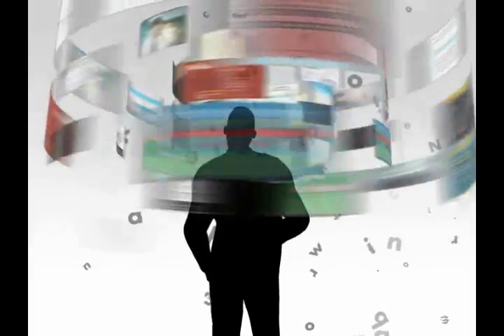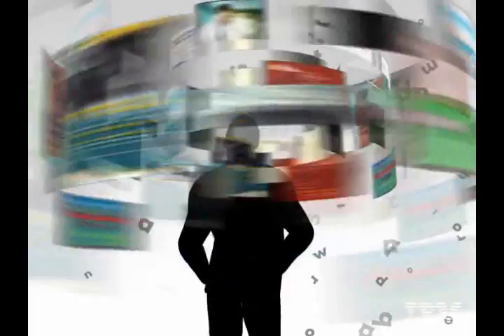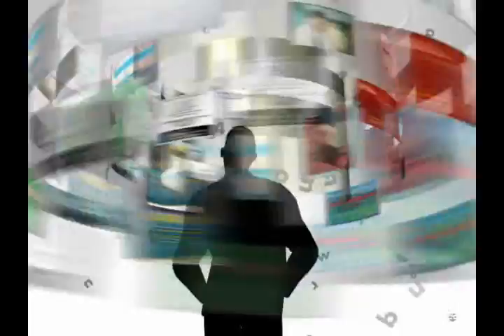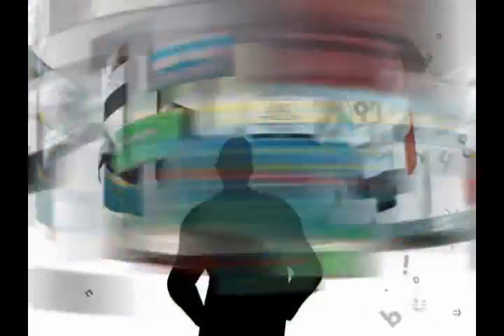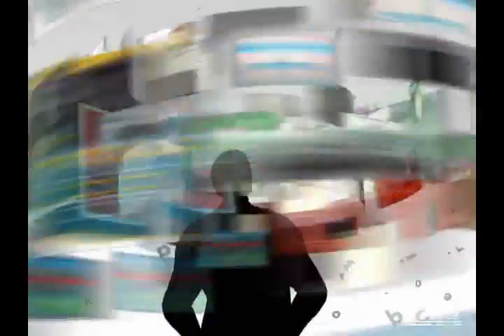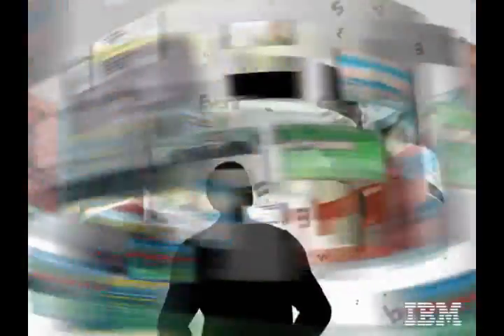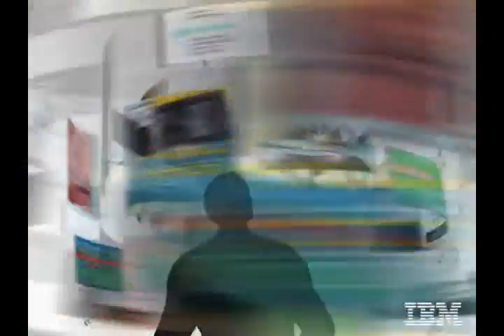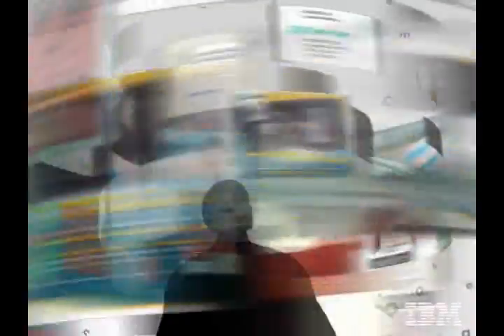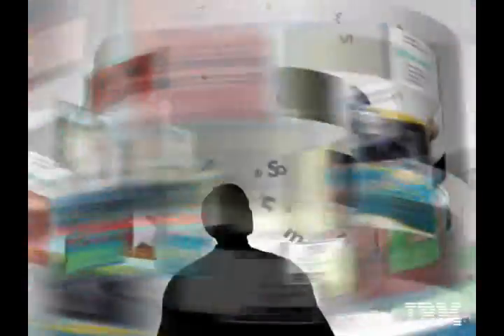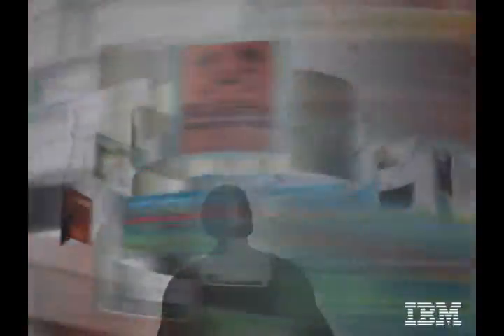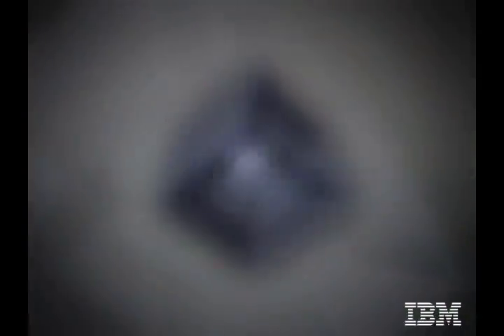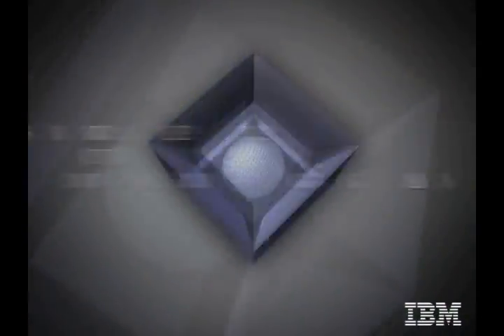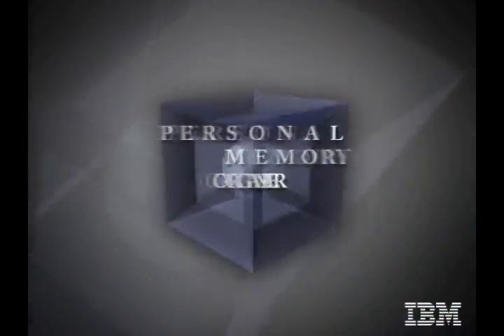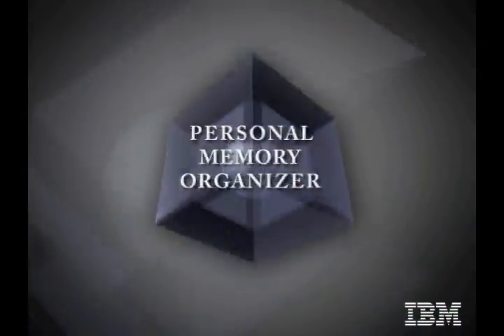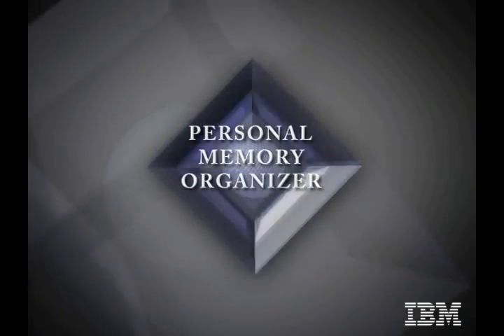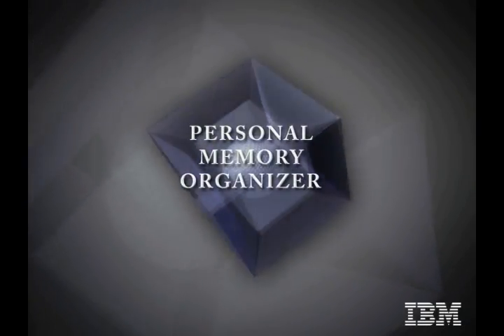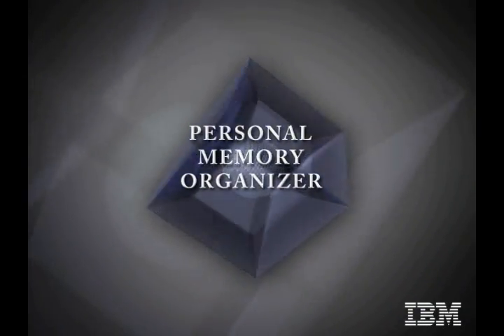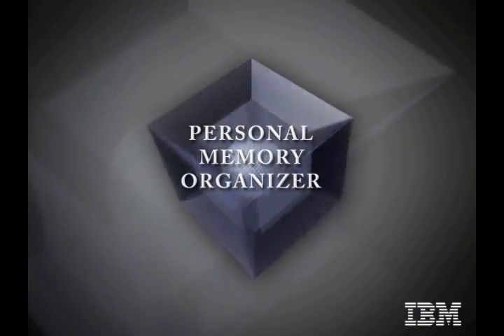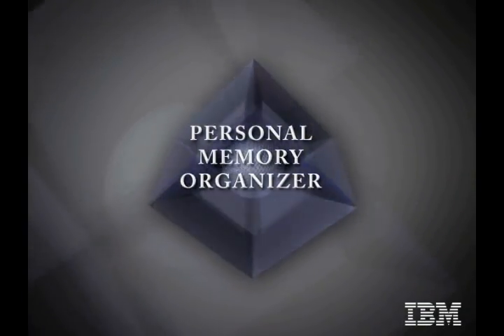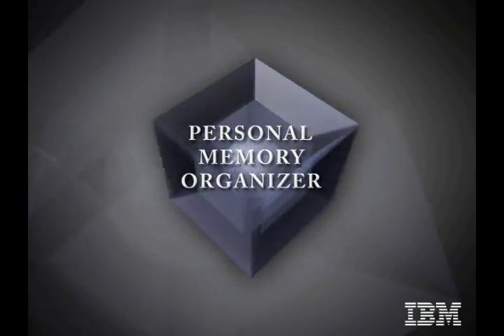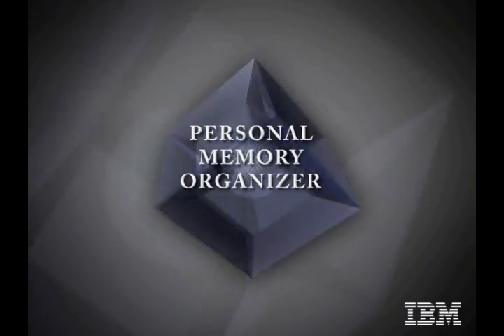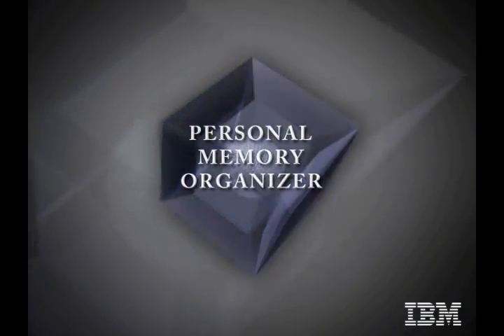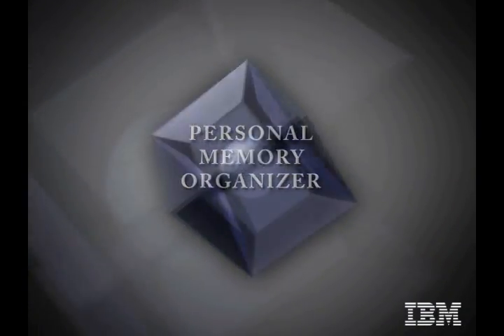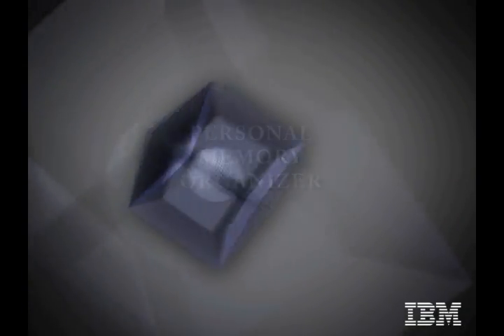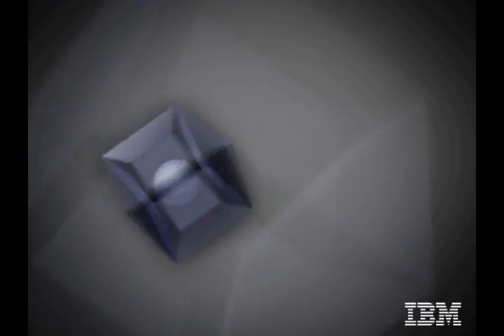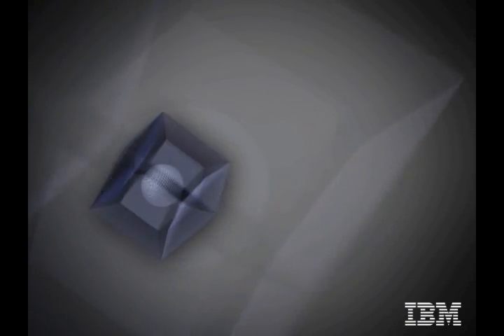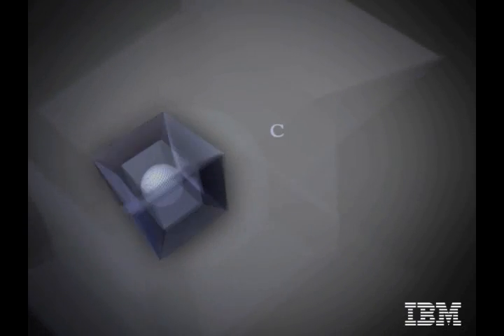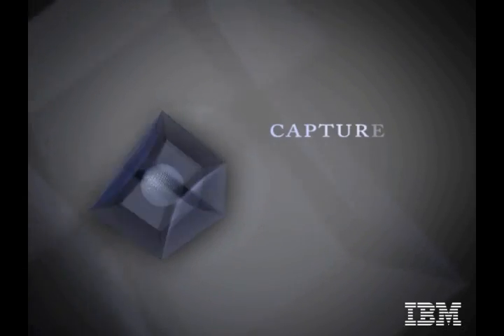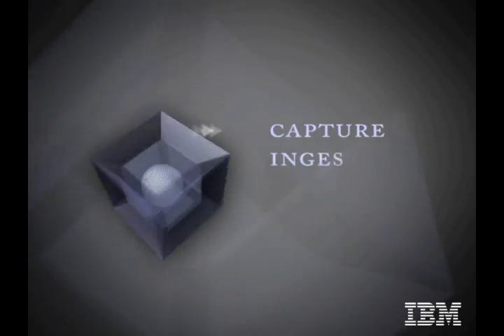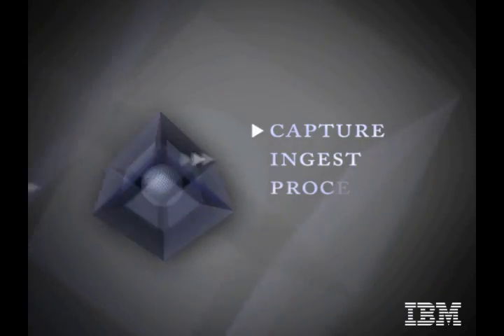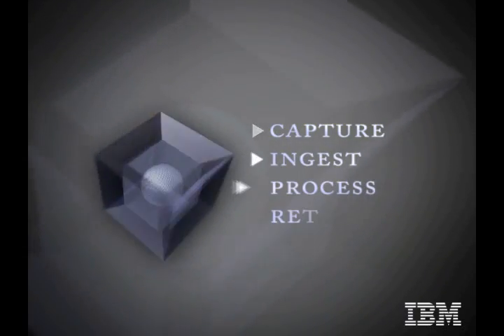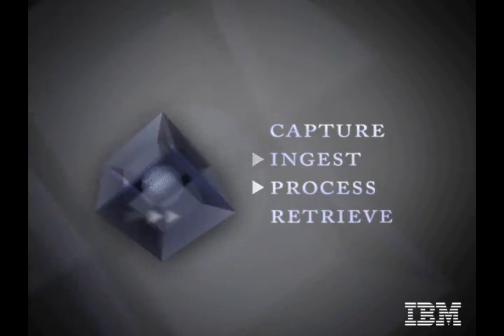How many times have you attended an event, wanted to contact someone you met there a month later, and have no clue where you put that person's business card? IBM Research's personal memory organizer, codenamed Pensieve, can help organize your memory and access information that might otherwise get lost.